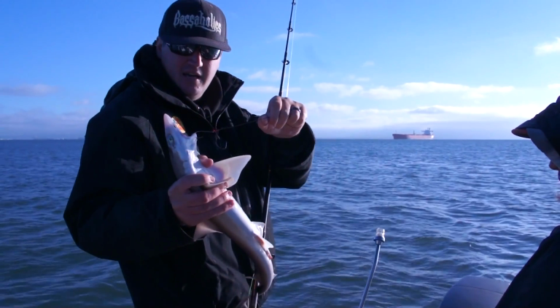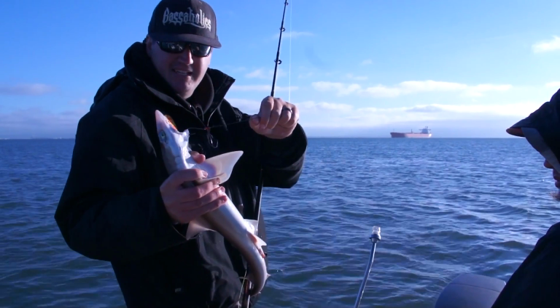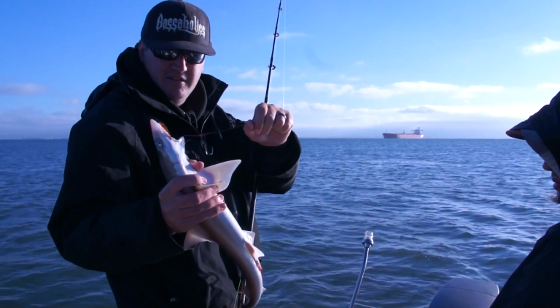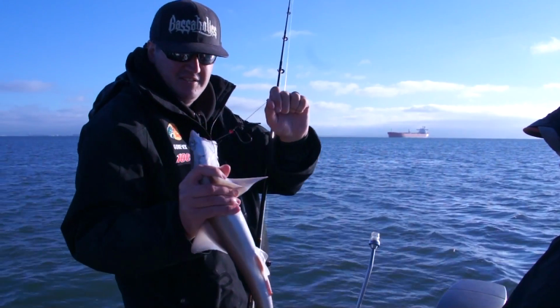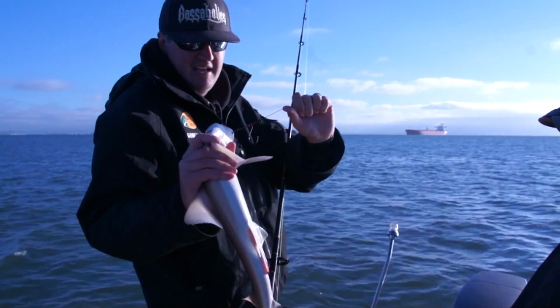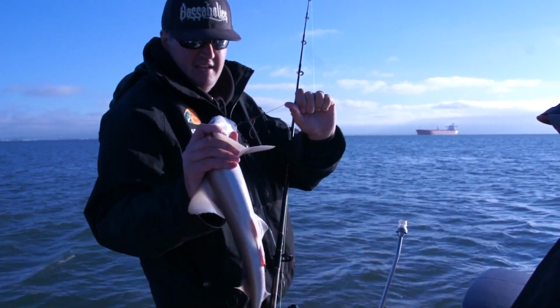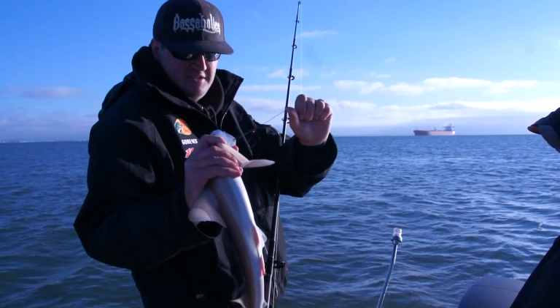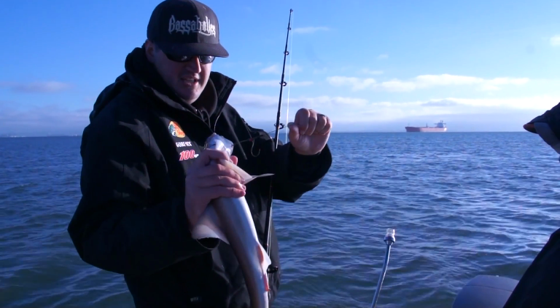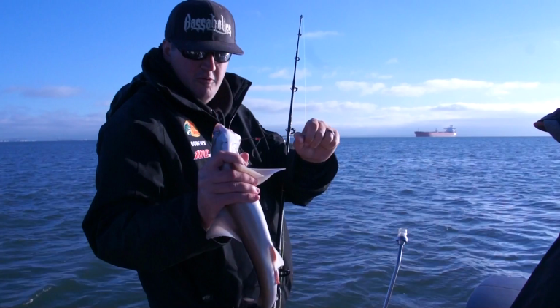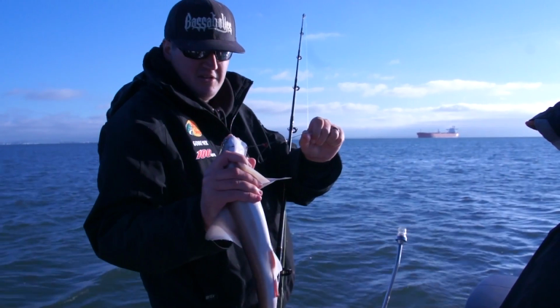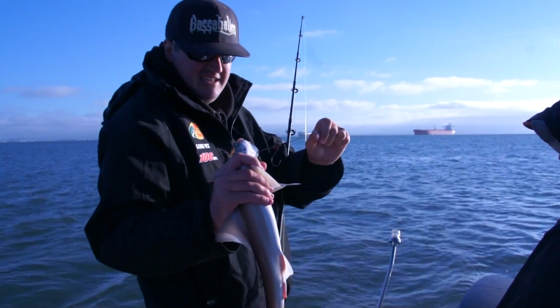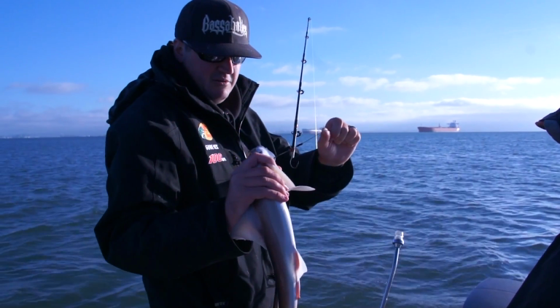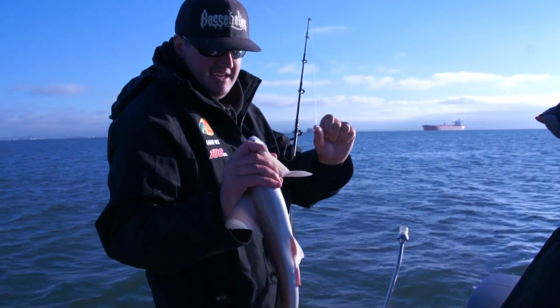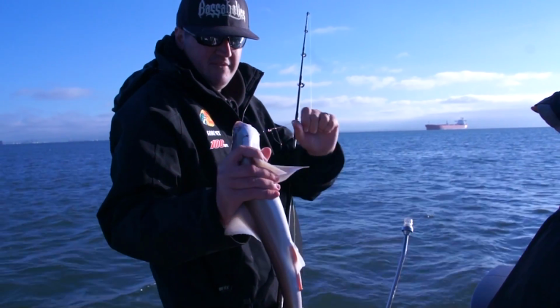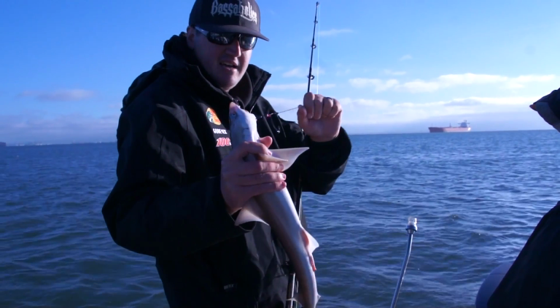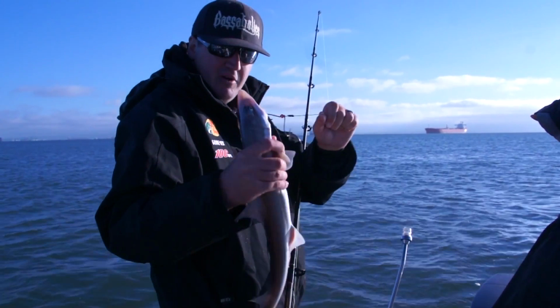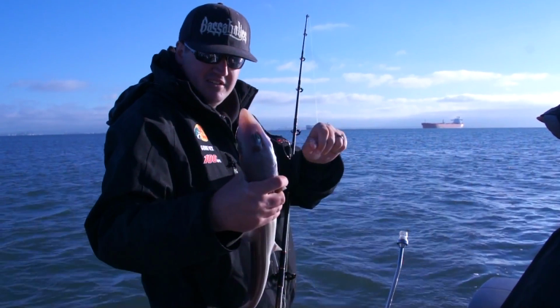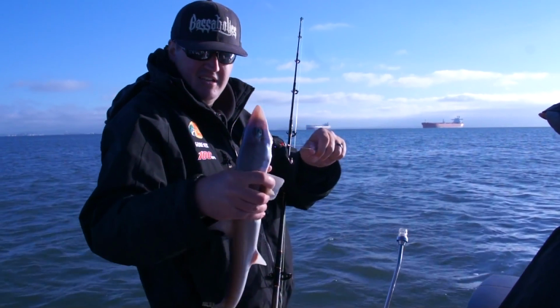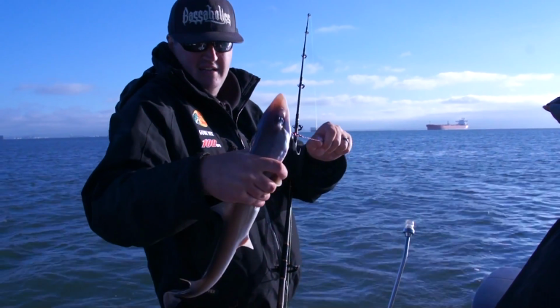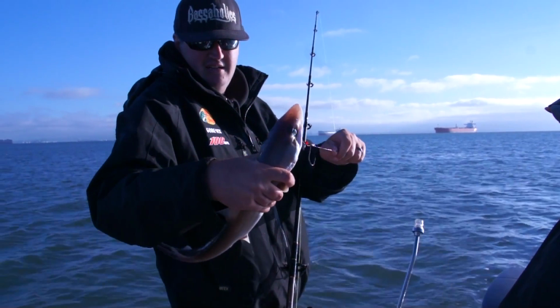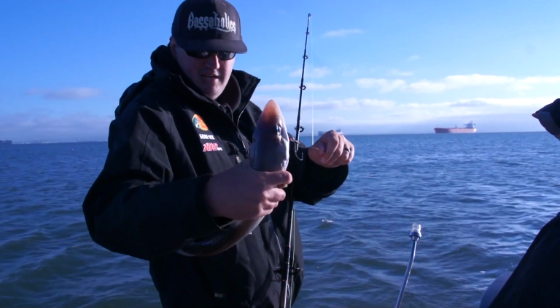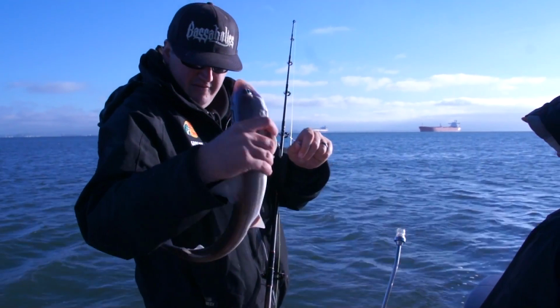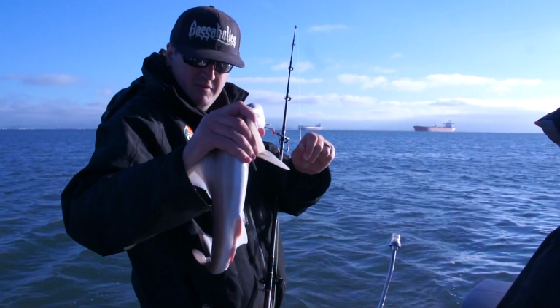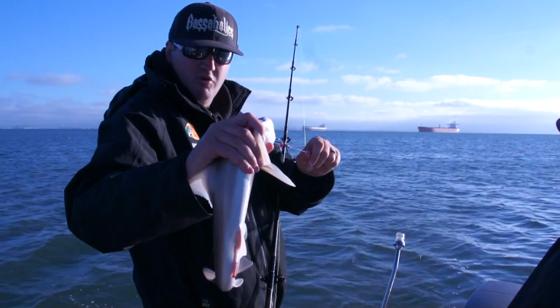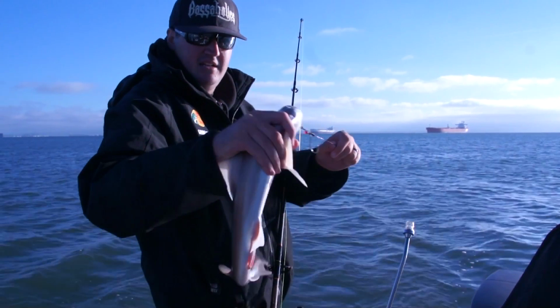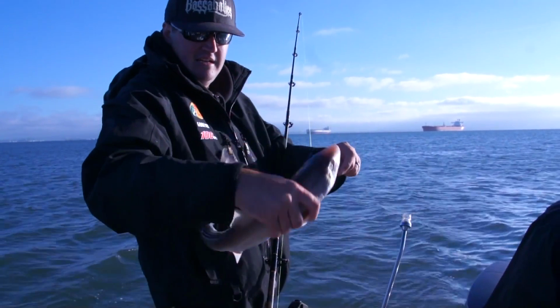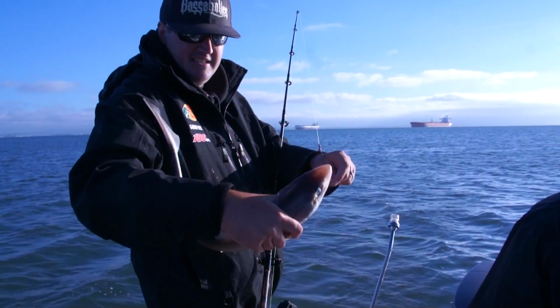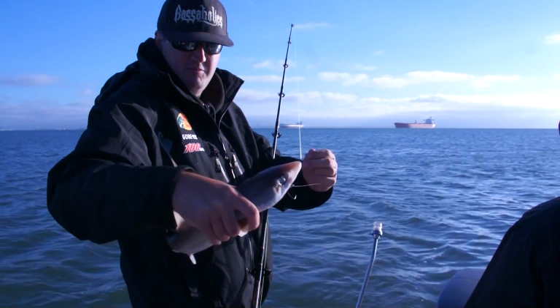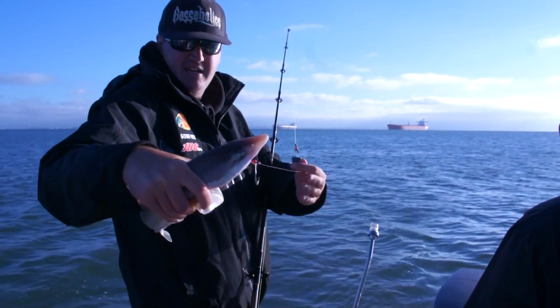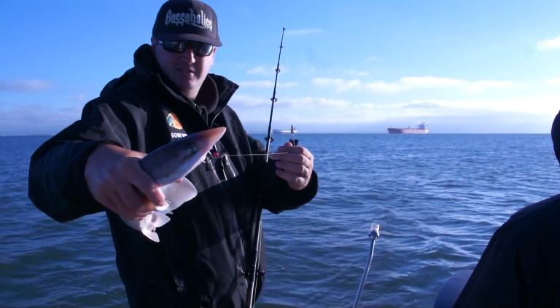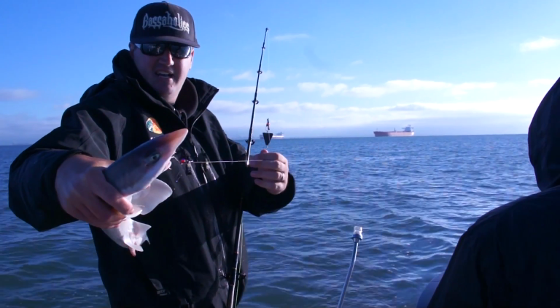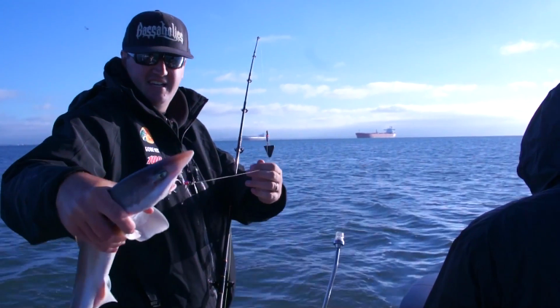Got them right there using a homemade Sturgeon leader with 7-aught cutting point hooks. There we go — first one of the morning. Nice little smooth hound. See those green eyes there?